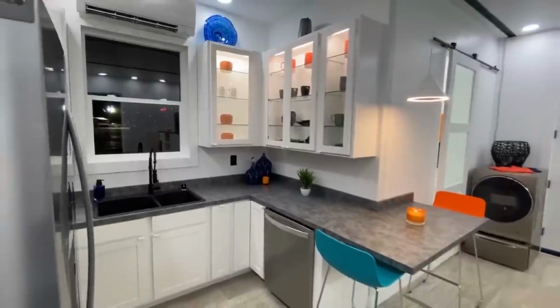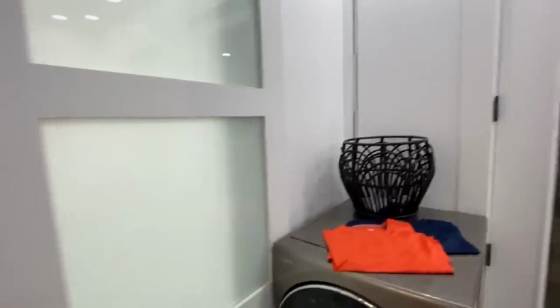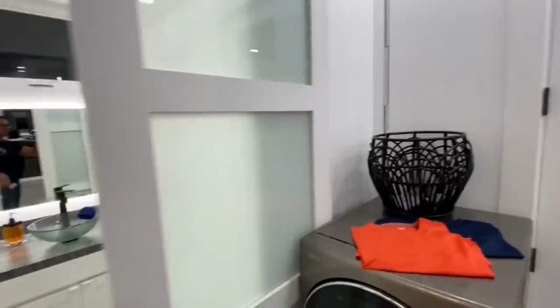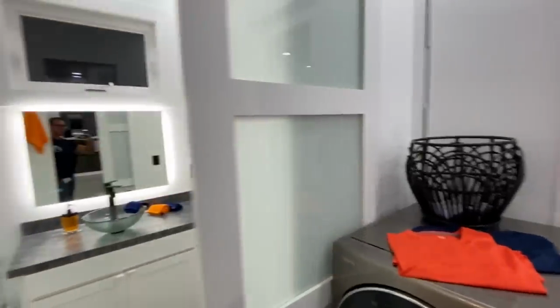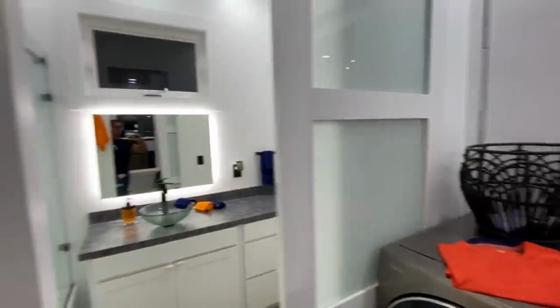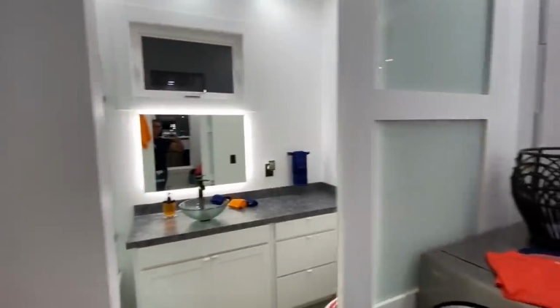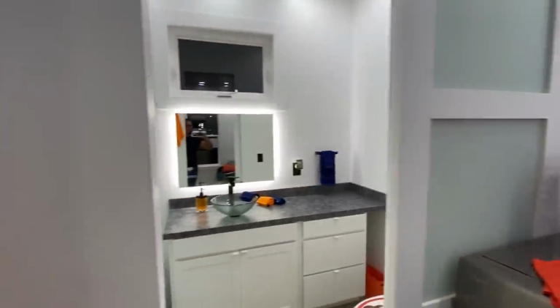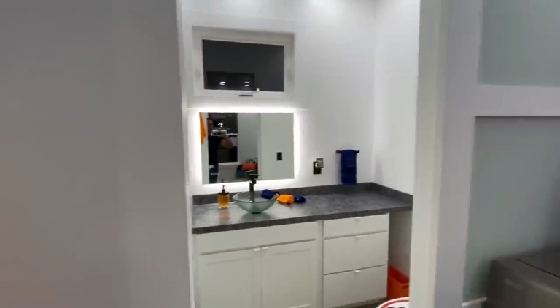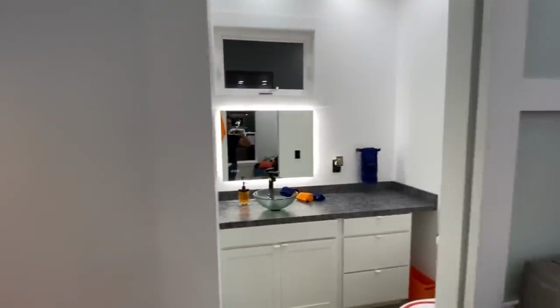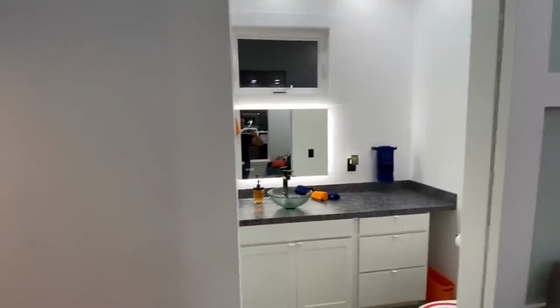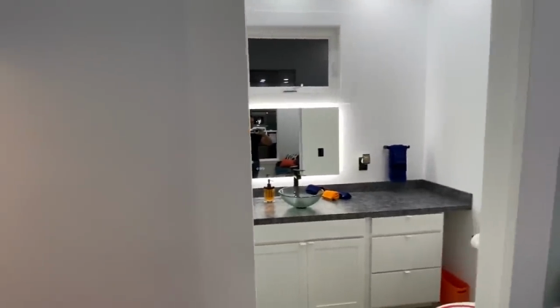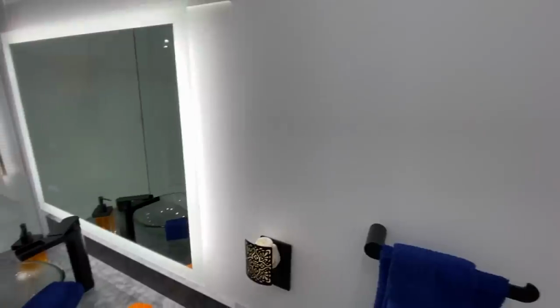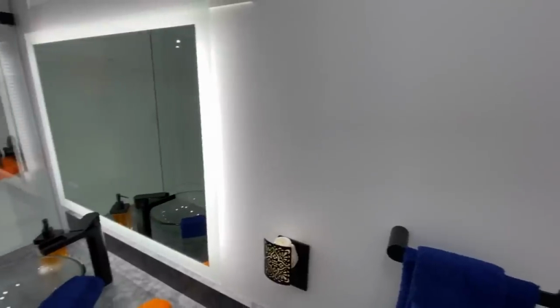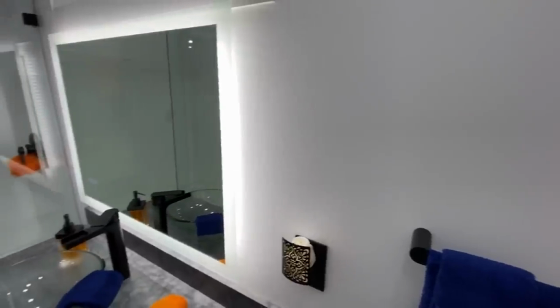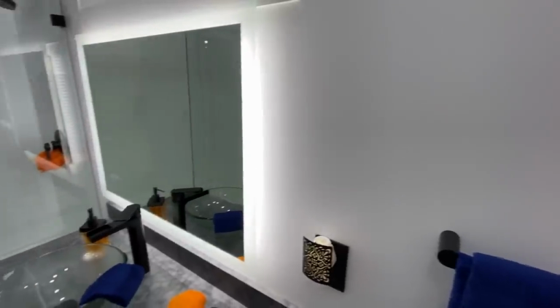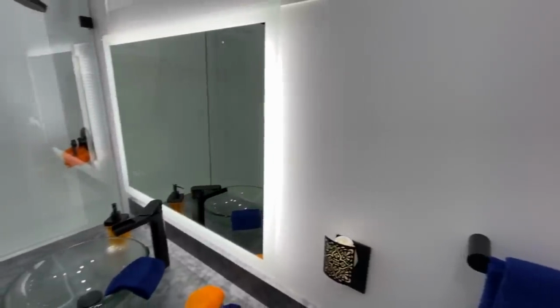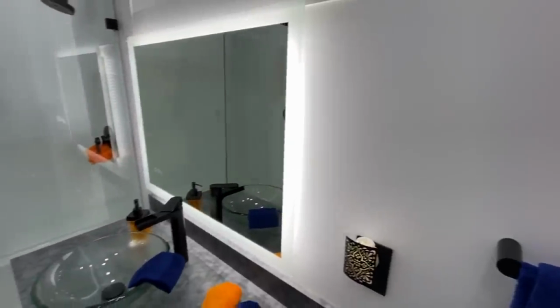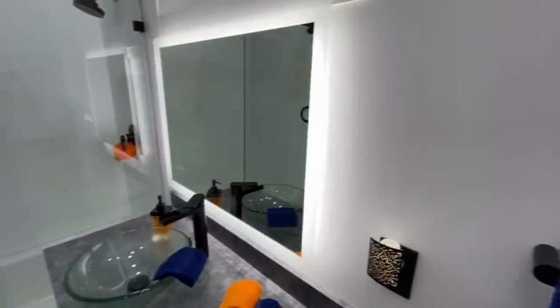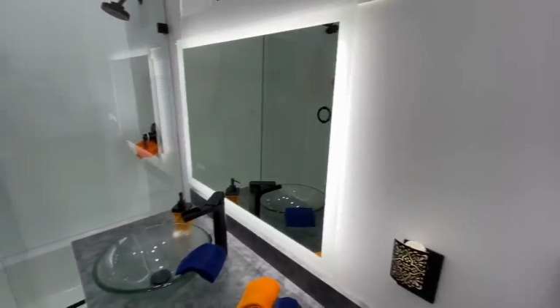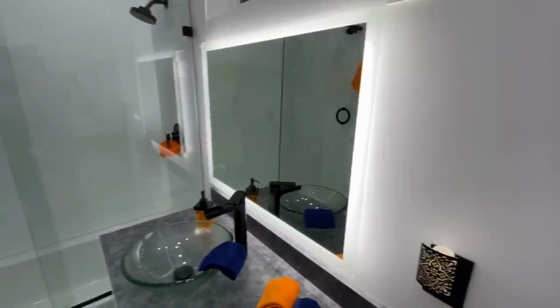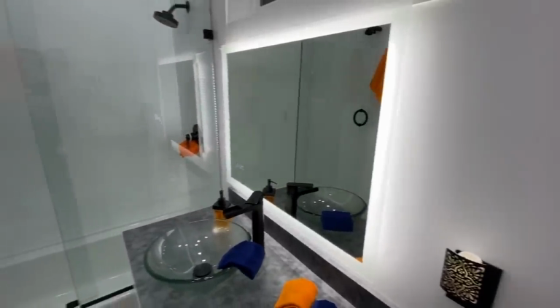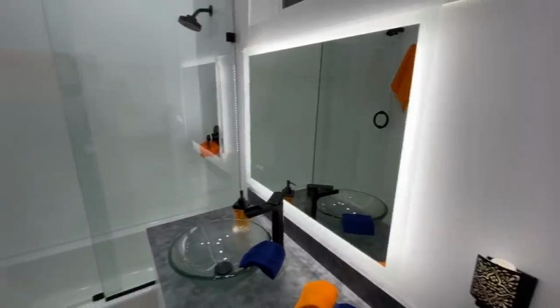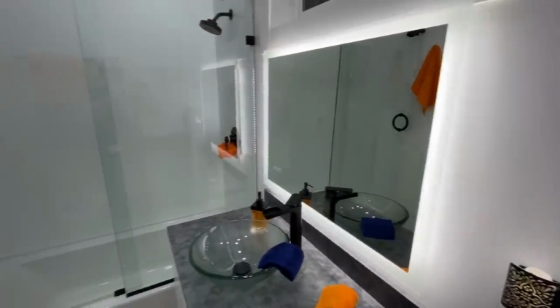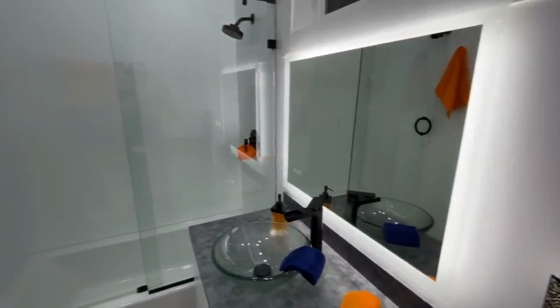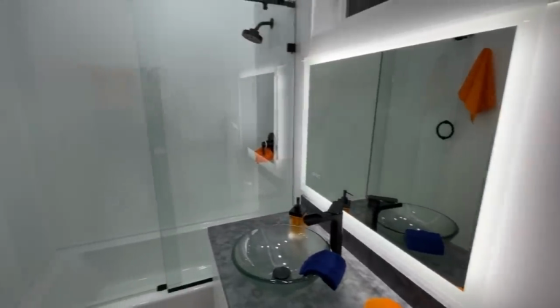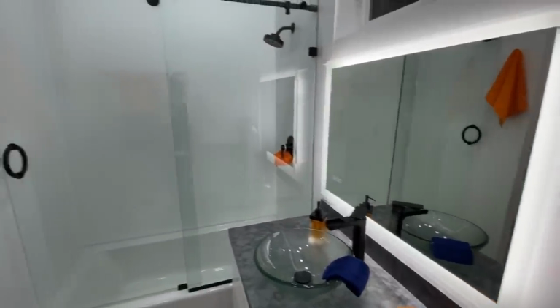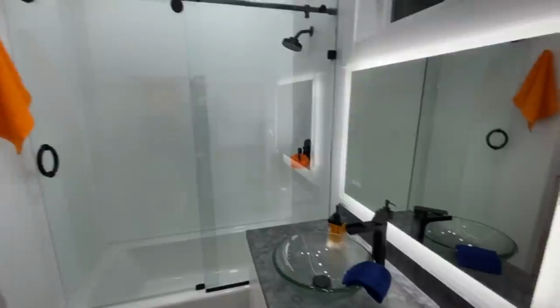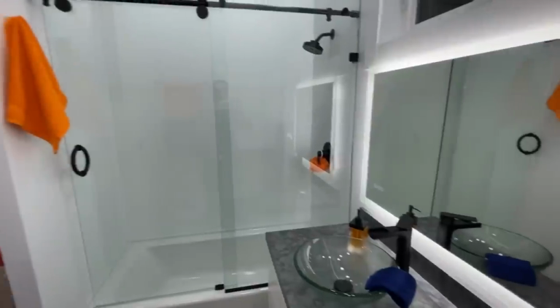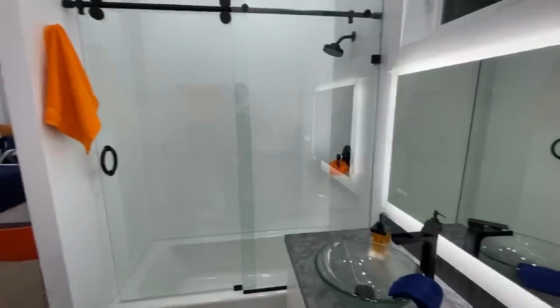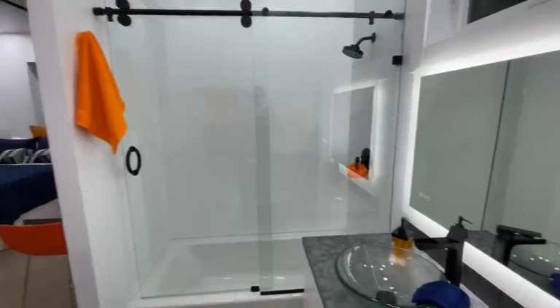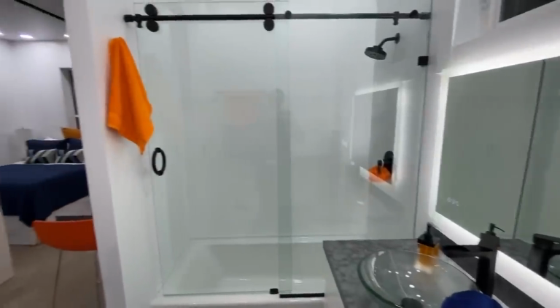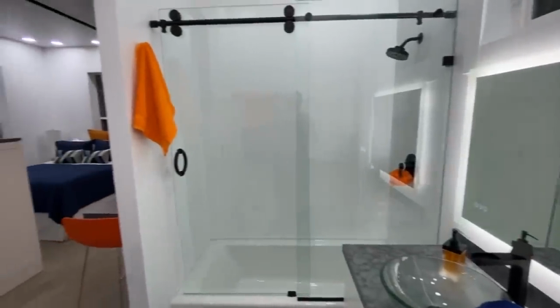And behind this contemporary sliding glass barn door, you'll find a full-size bathroom with a shower, tub, a backlit mirror over the glass vessel sink, and a whole lot of drawers for storage.